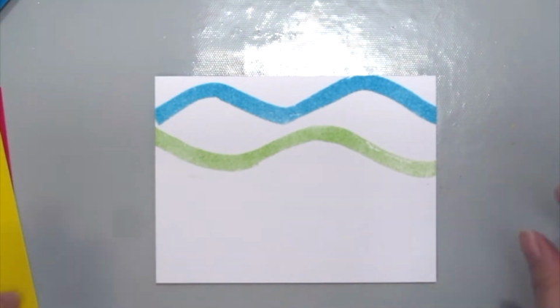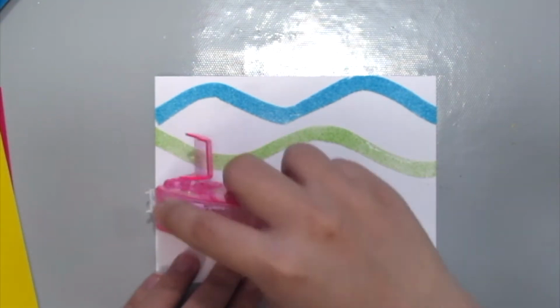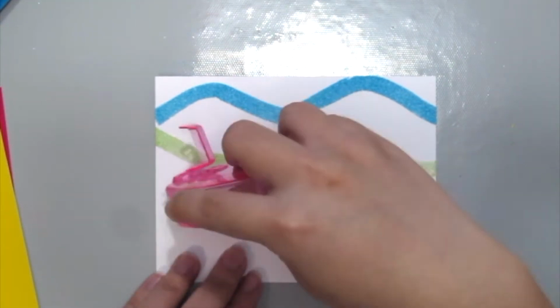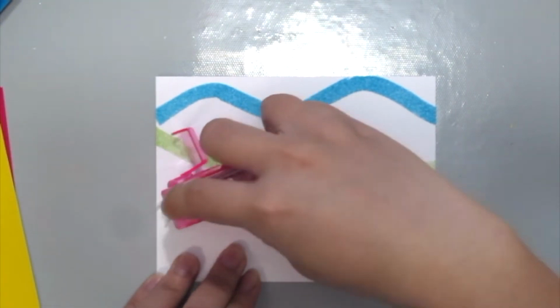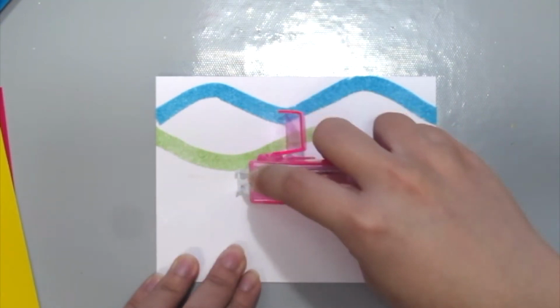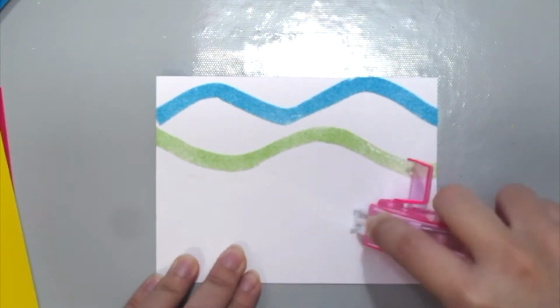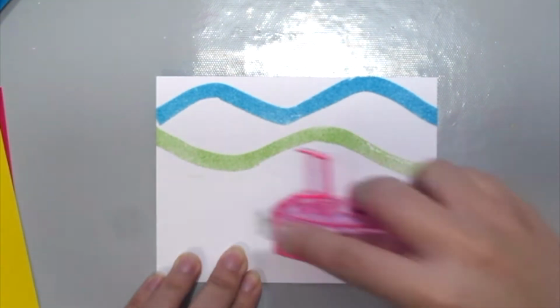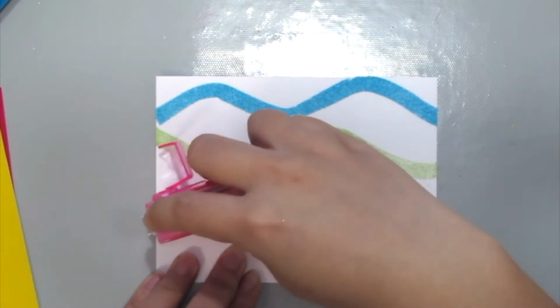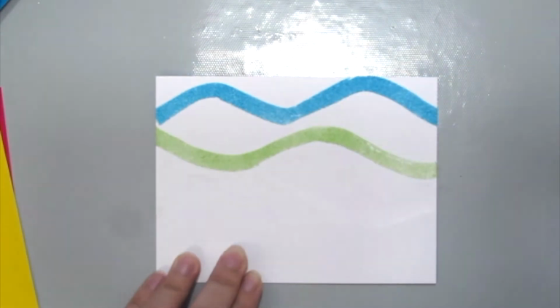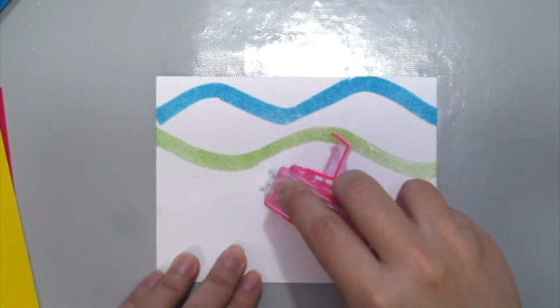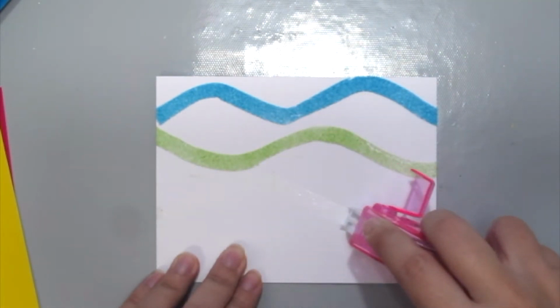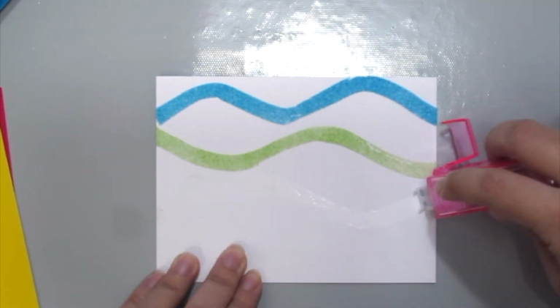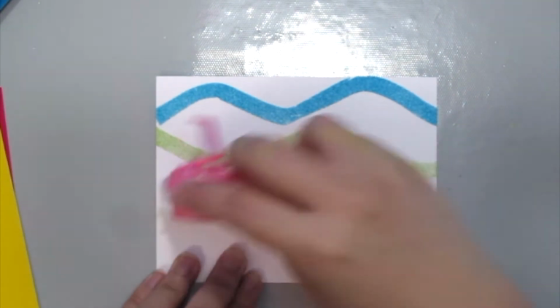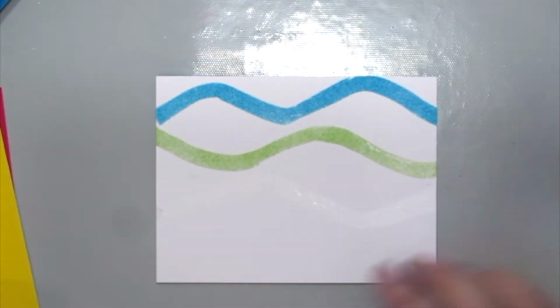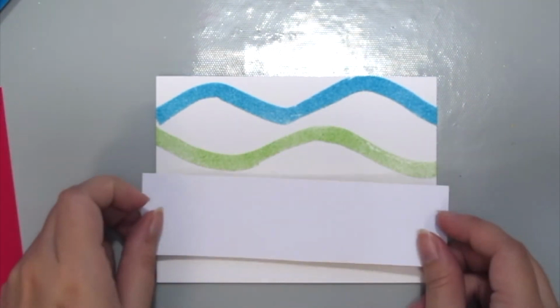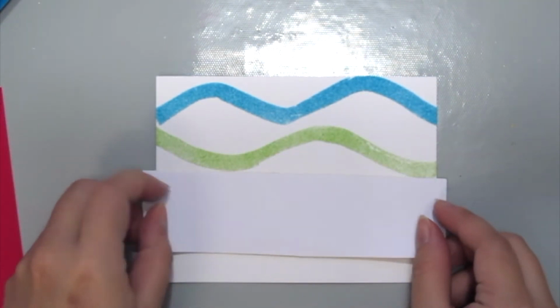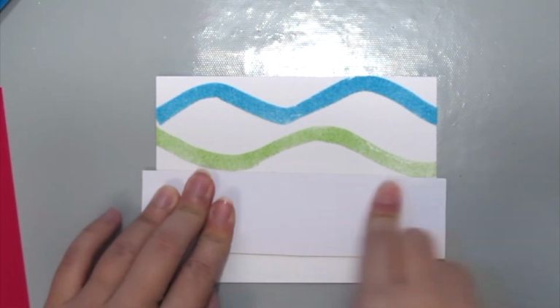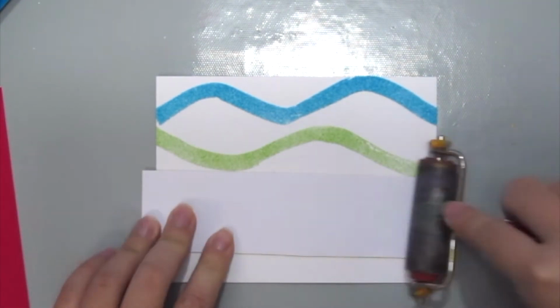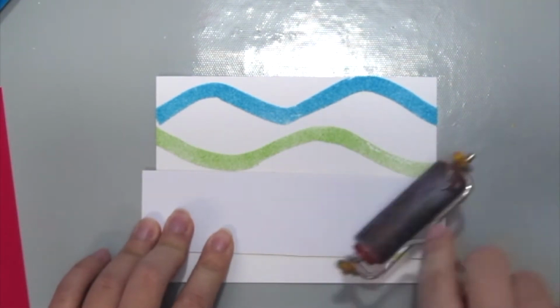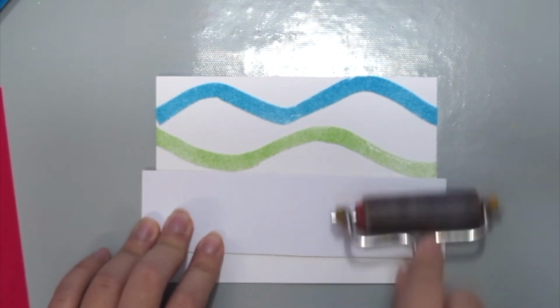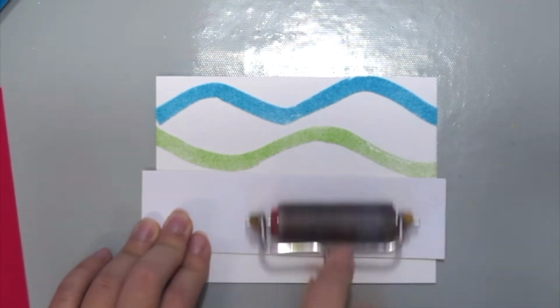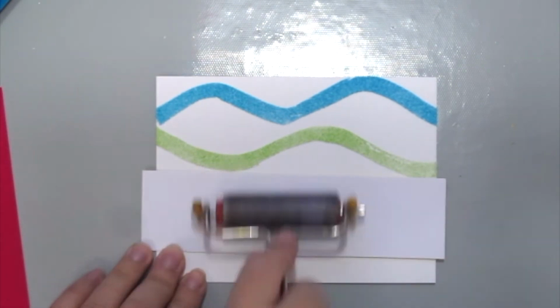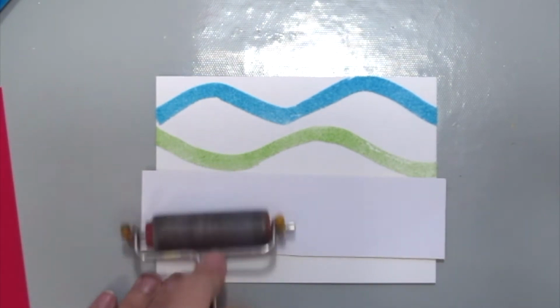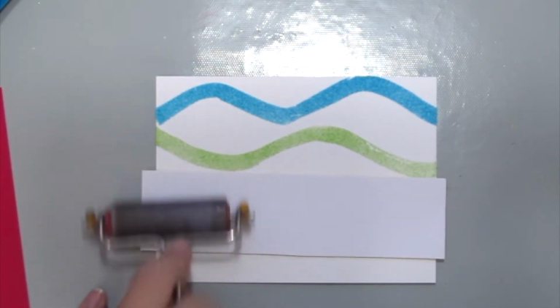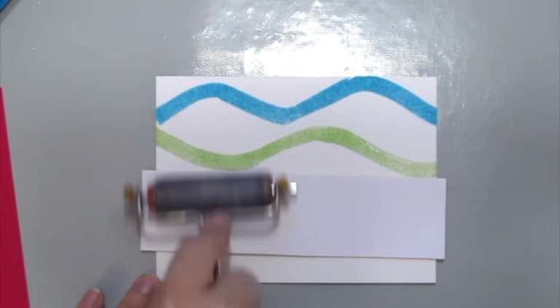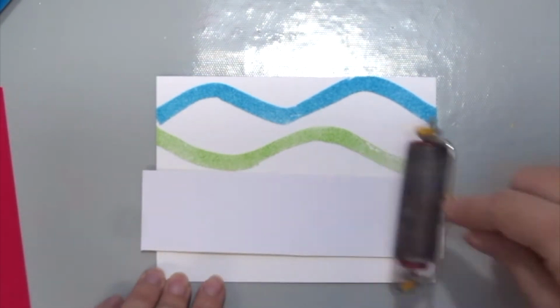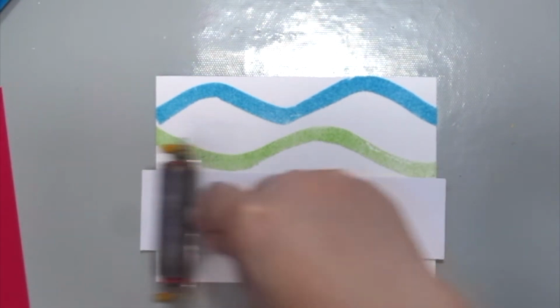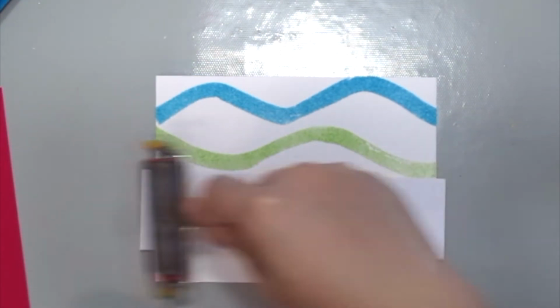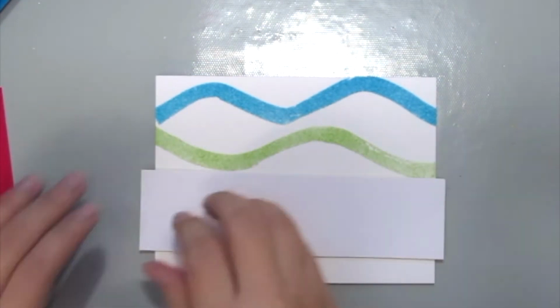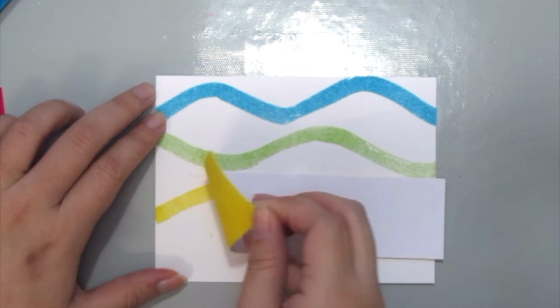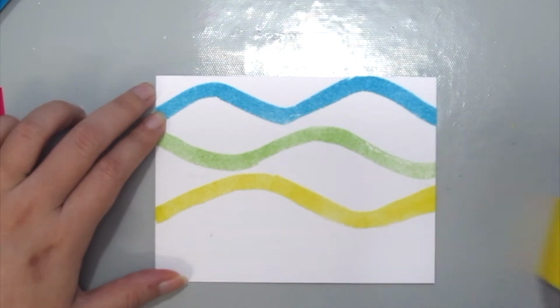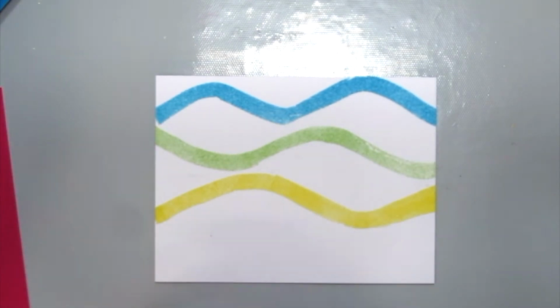What's fun about this technique is you don't need any fancy tools or machines. All you need is your glue tape and a brayer. If you don't have that, you can use a bone folder or even your fingers. Just apply some pressure to it and you're done!